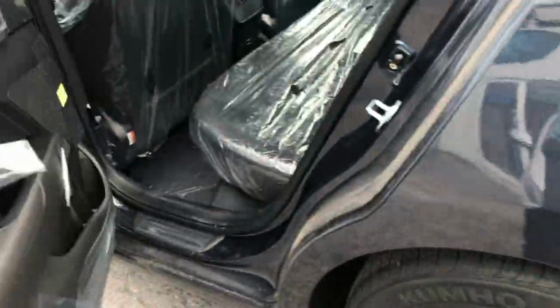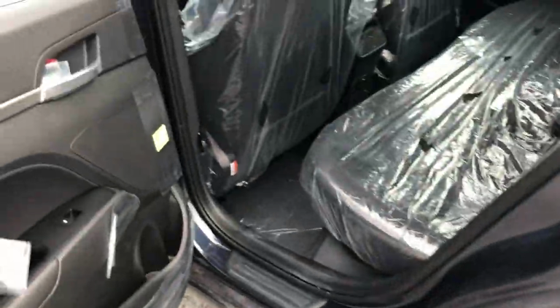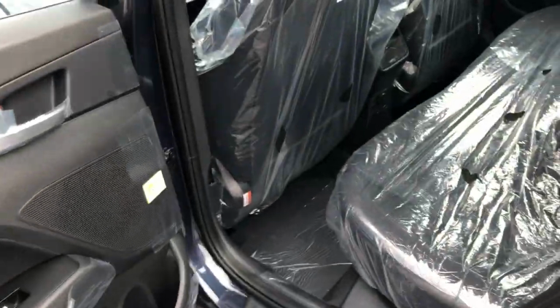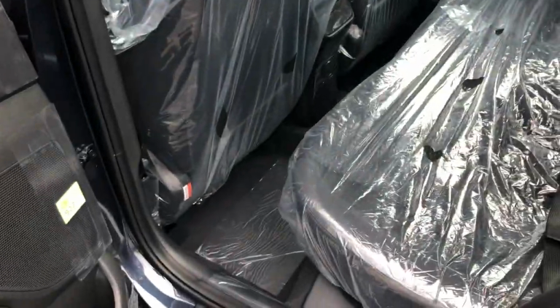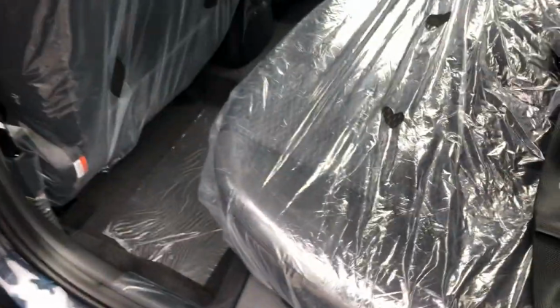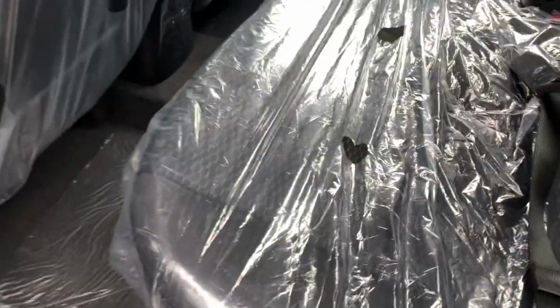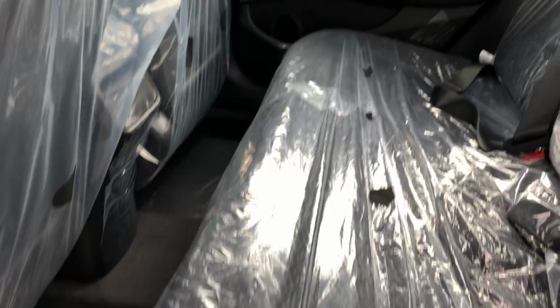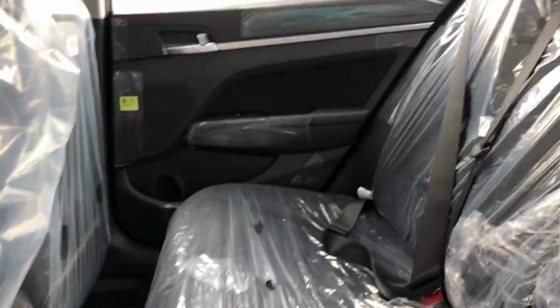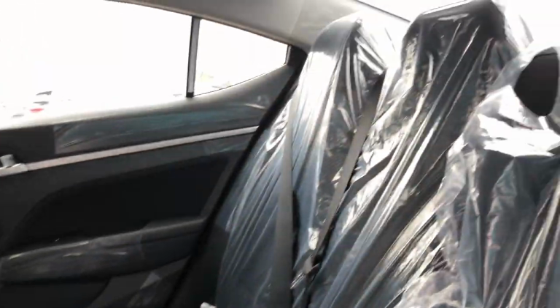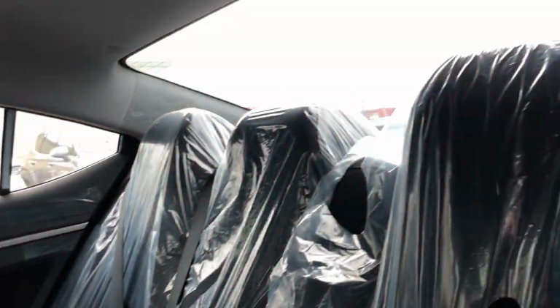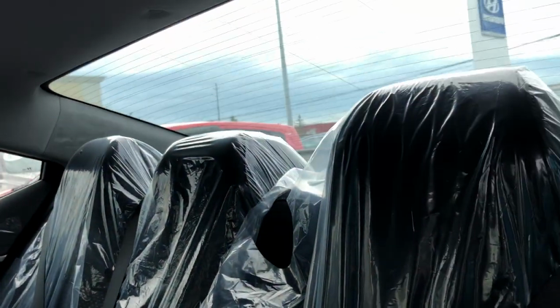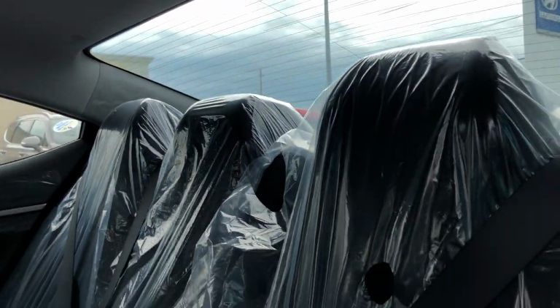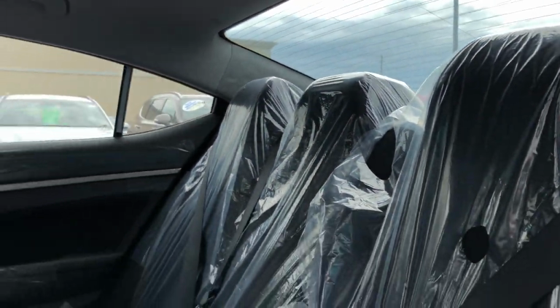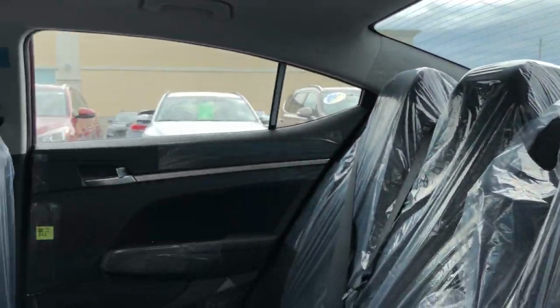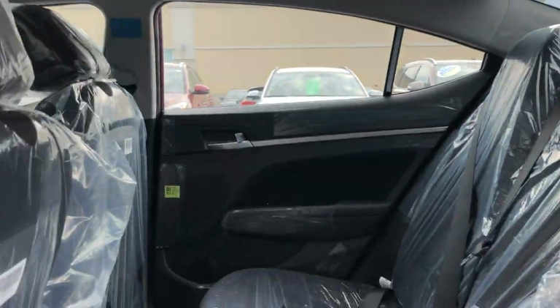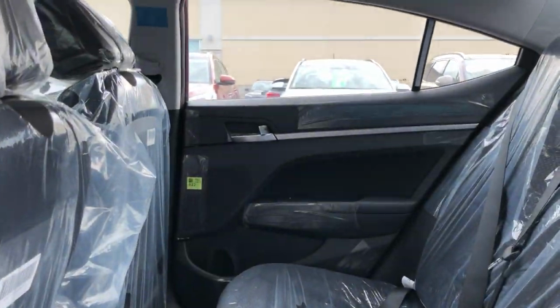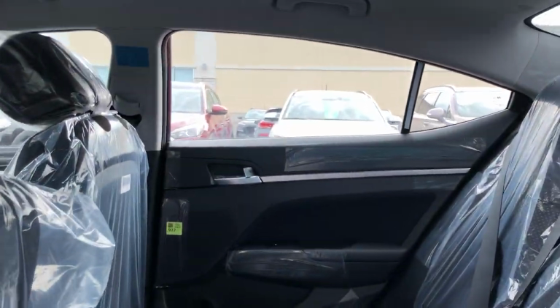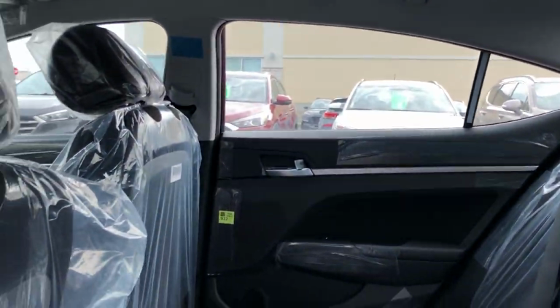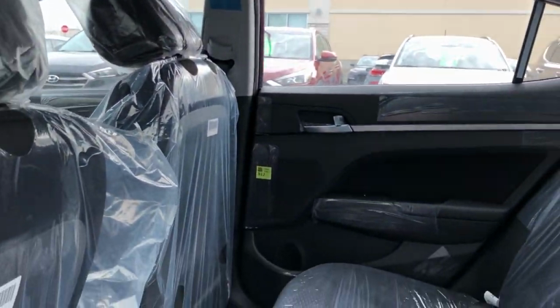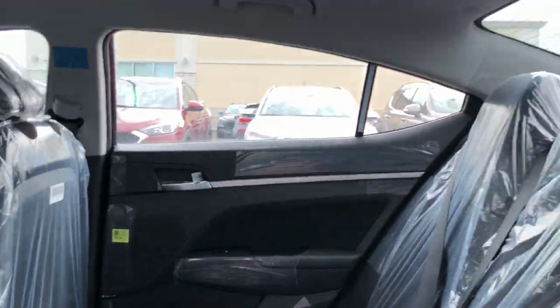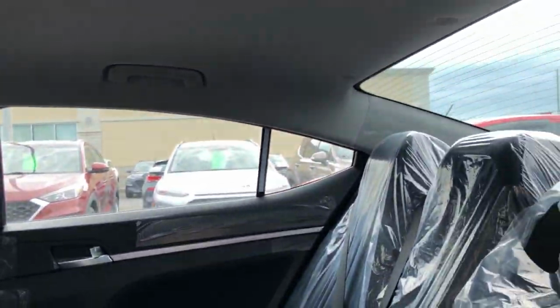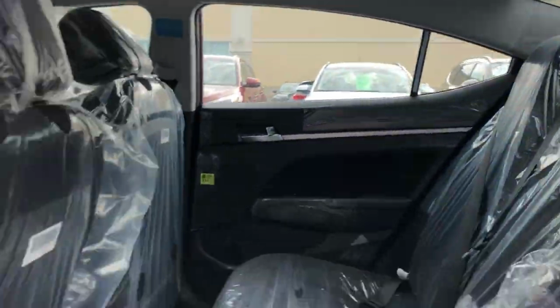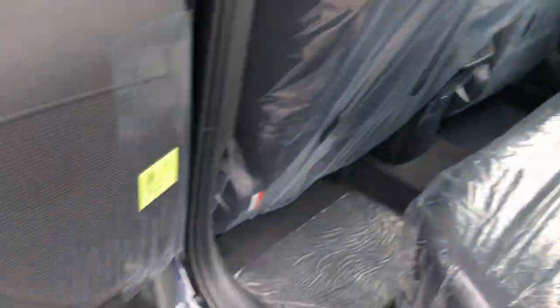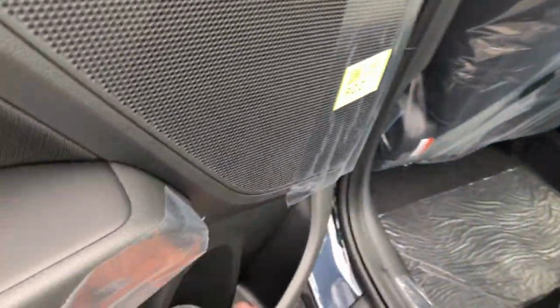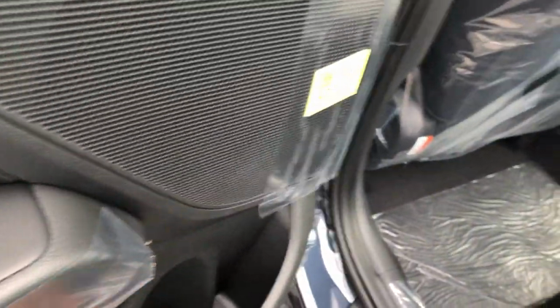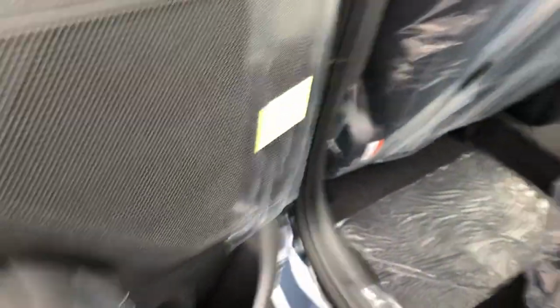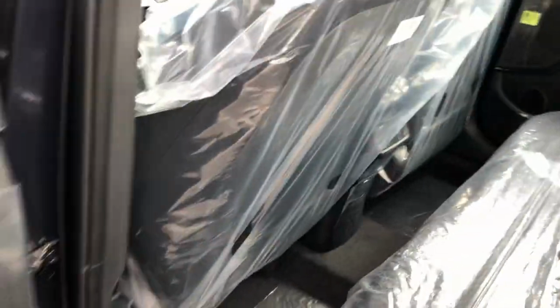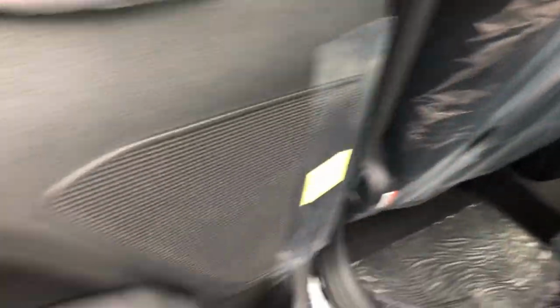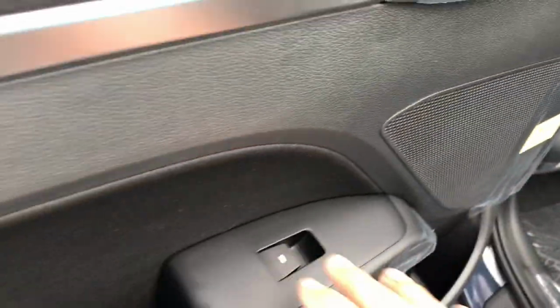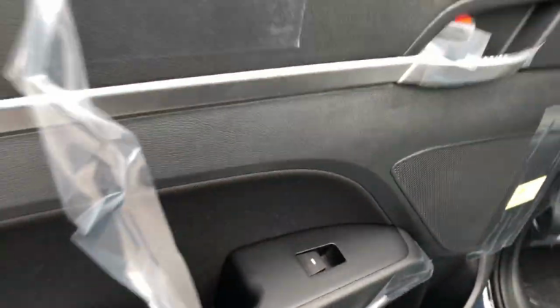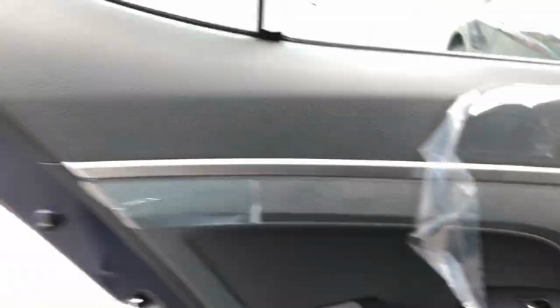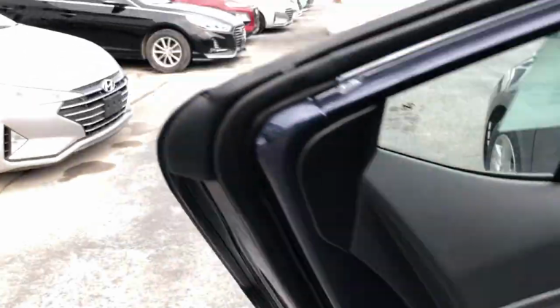The plastic is still on the seats — we just got this one in. Black cloth interior all the way around, super spacious and super luxurious. There's a cup holder for the rear passengers on both doors, and of course power windows as well.